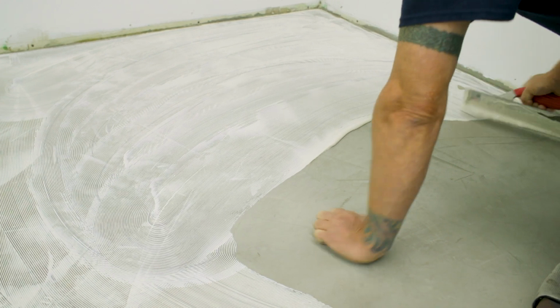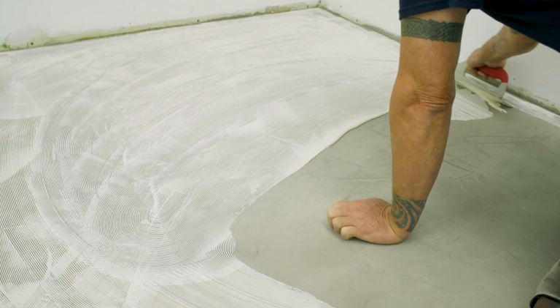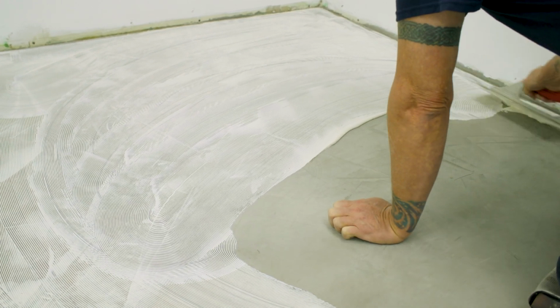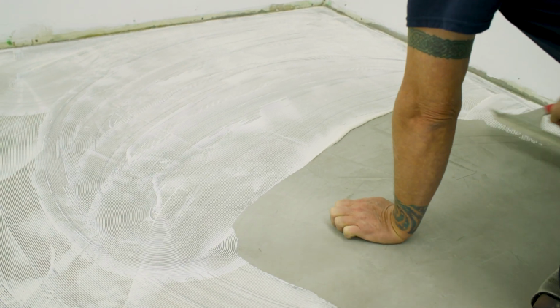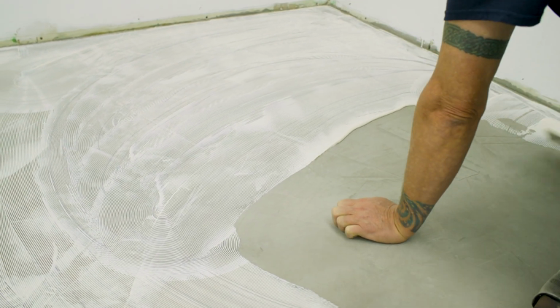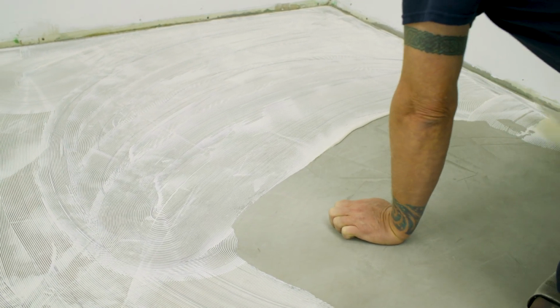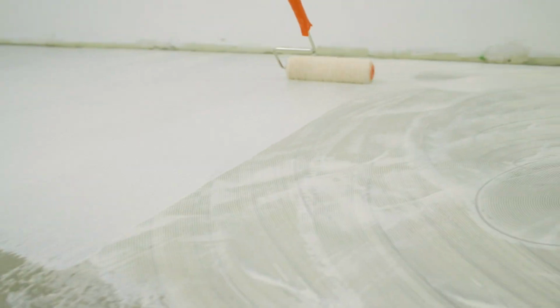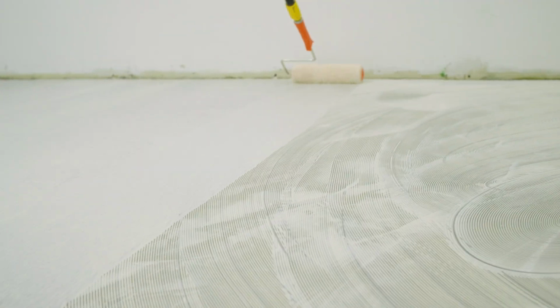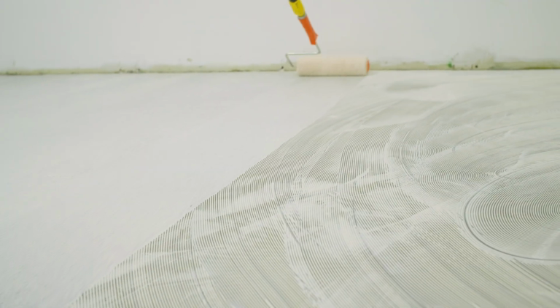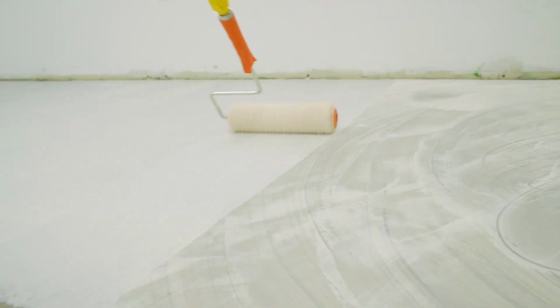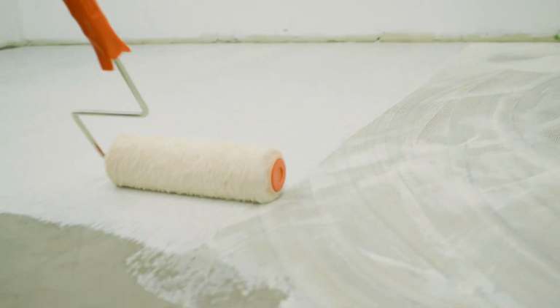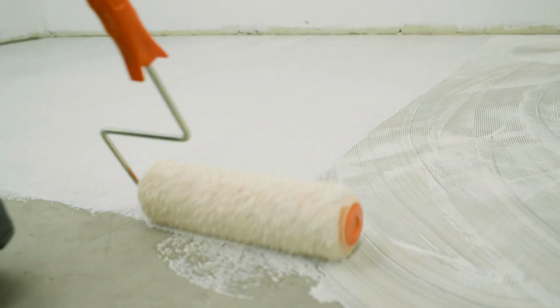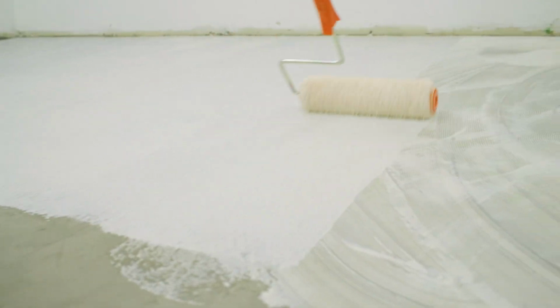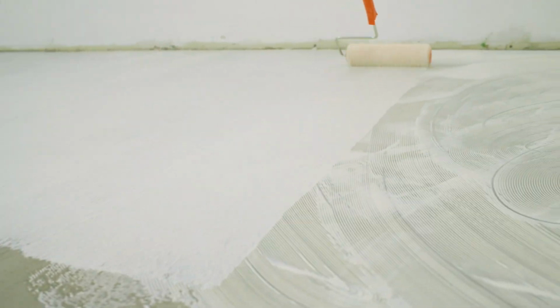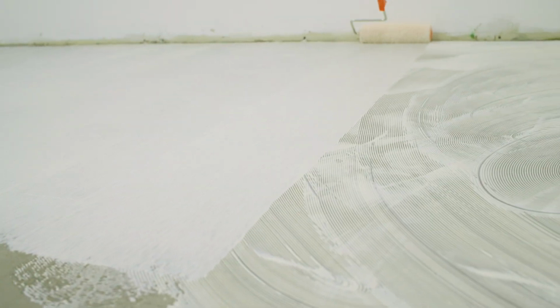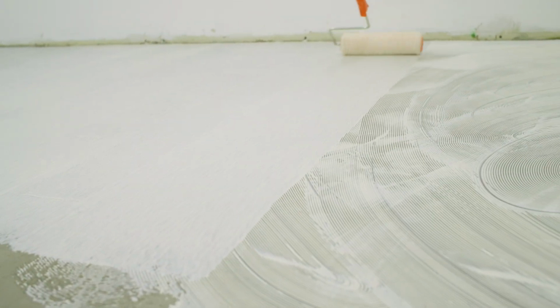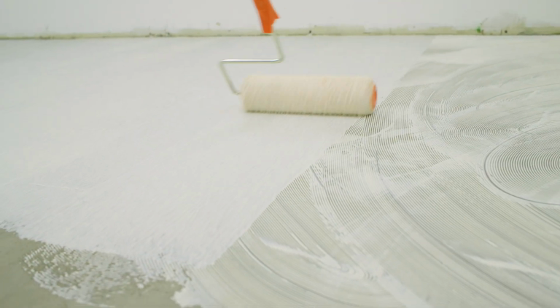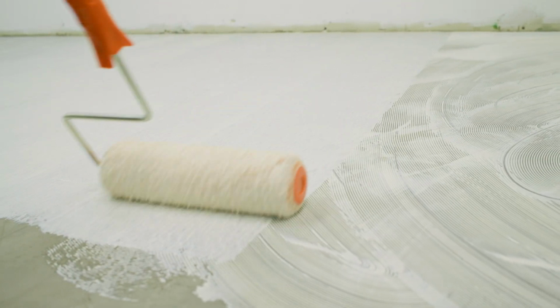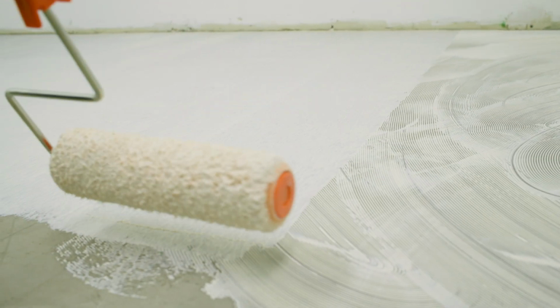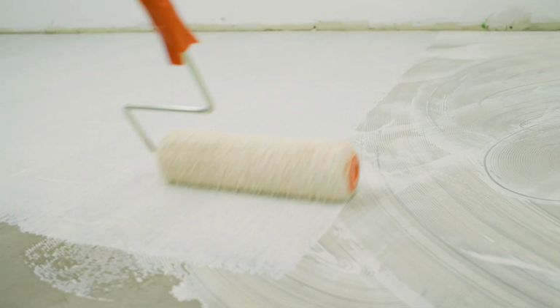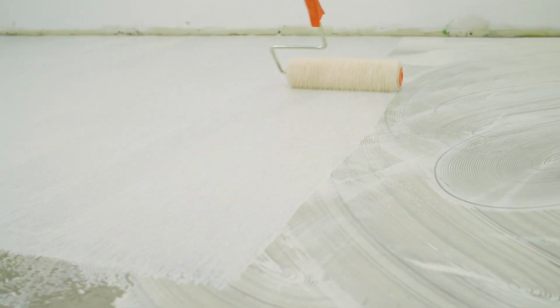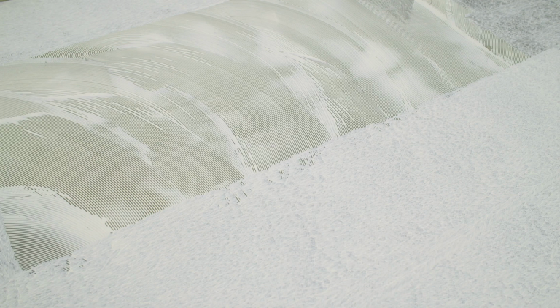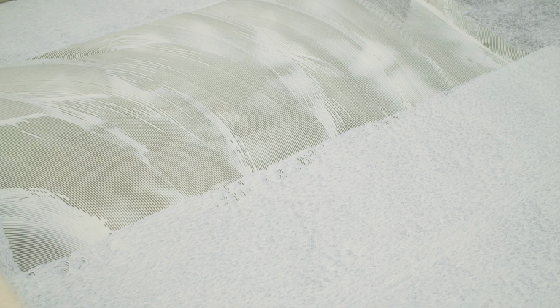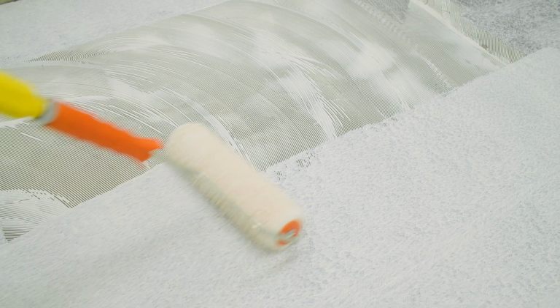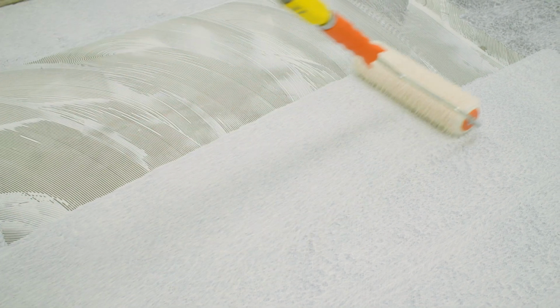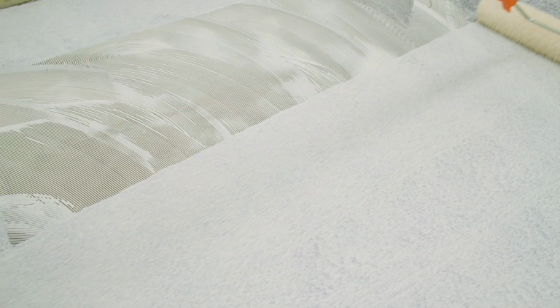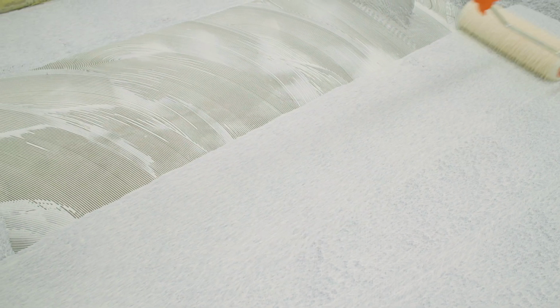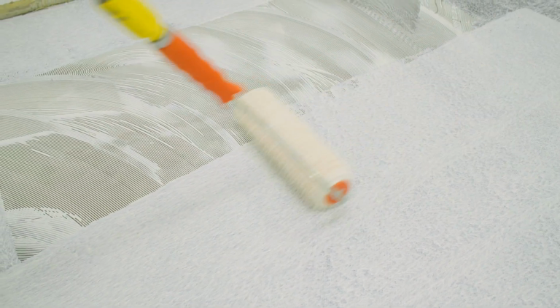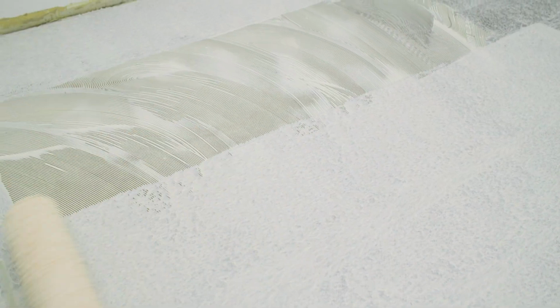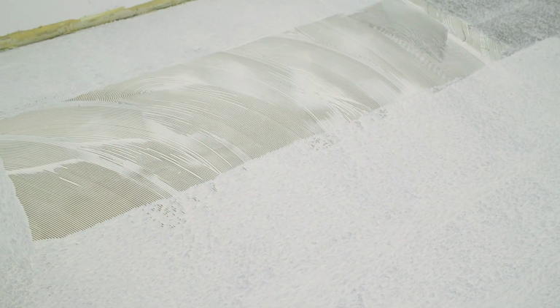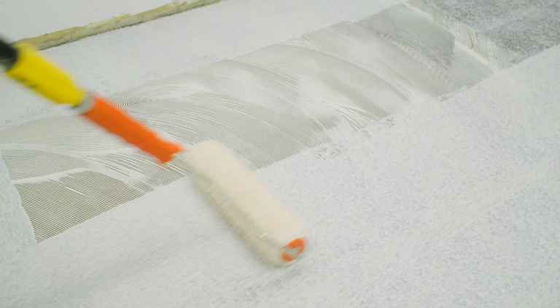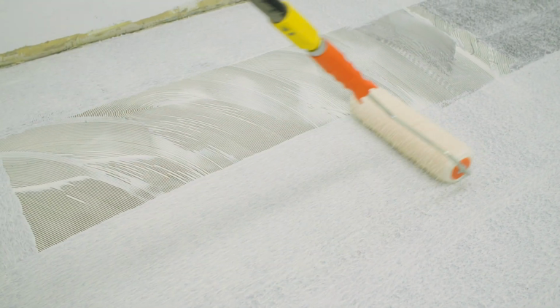As the substrate is covered with adhesive, lightly roll the applied adhesive with a prepared paint roller so that the ridges are spread out into an even film onto the substrate. If the adhesive begins to dry on the roller, change it out to prevent contaminating your adhesive bed.